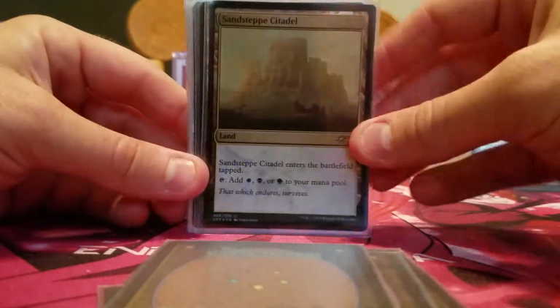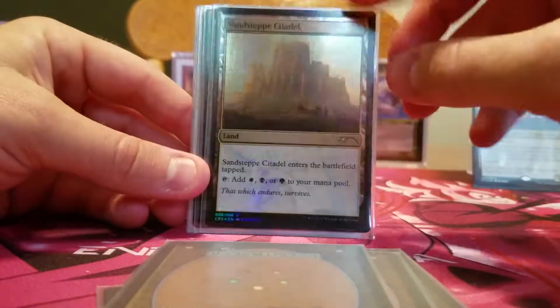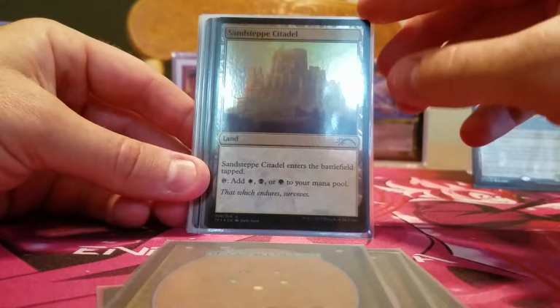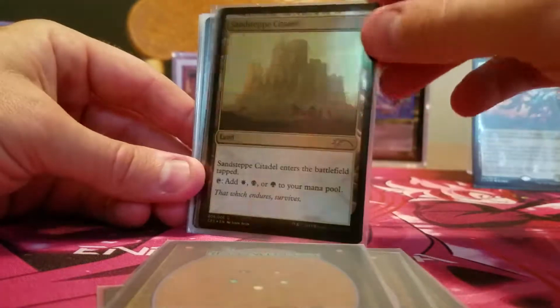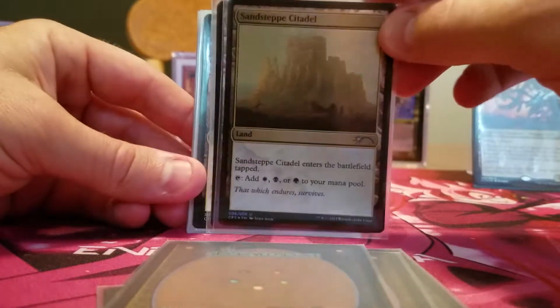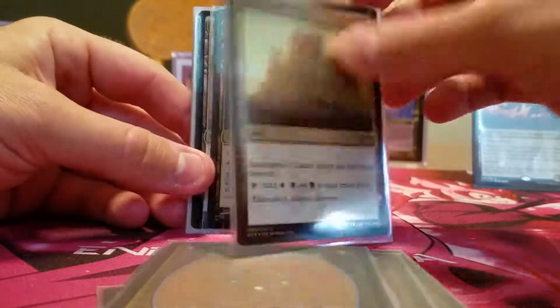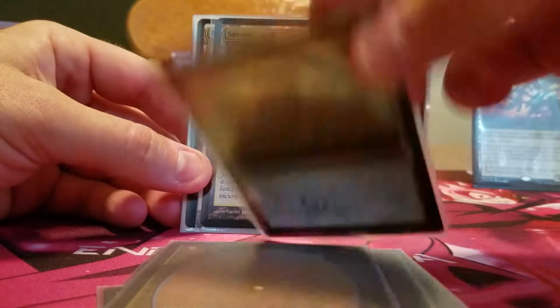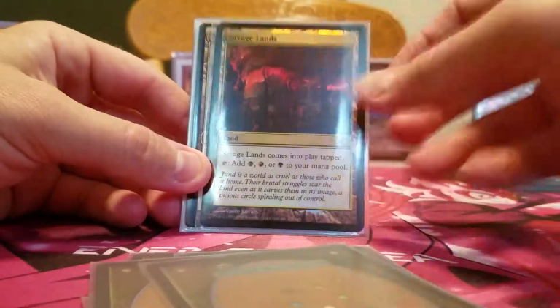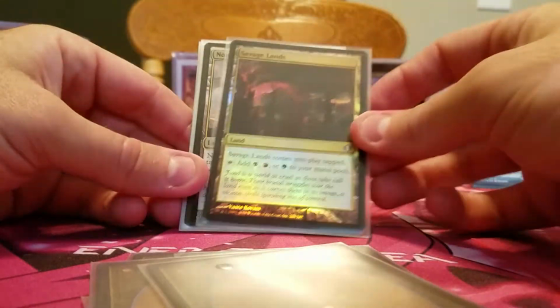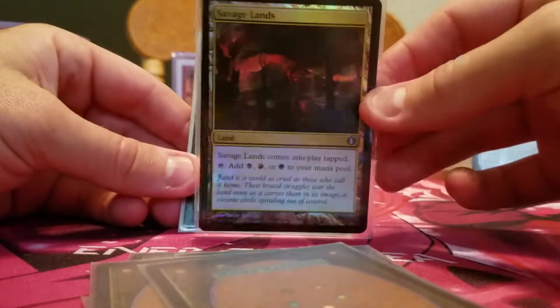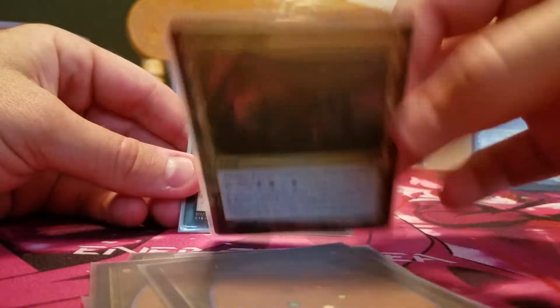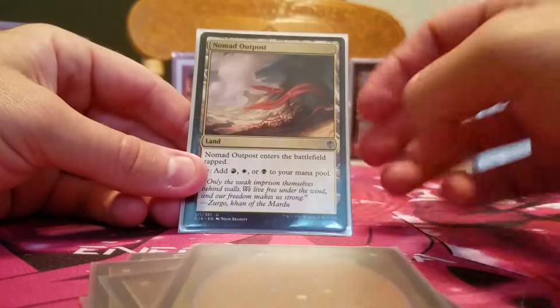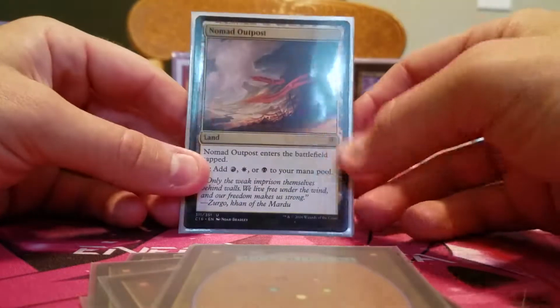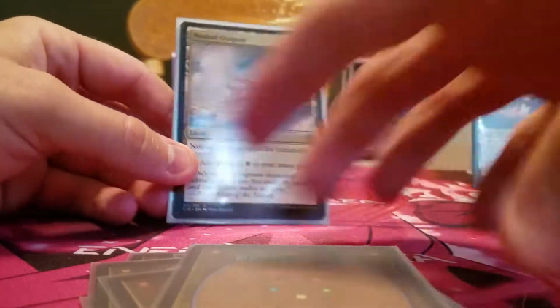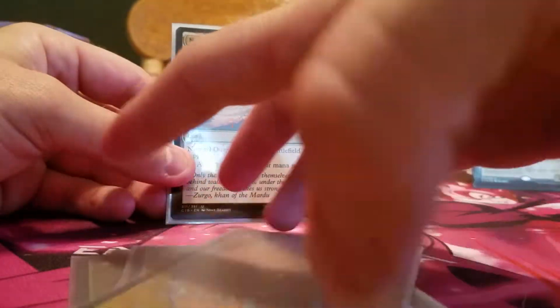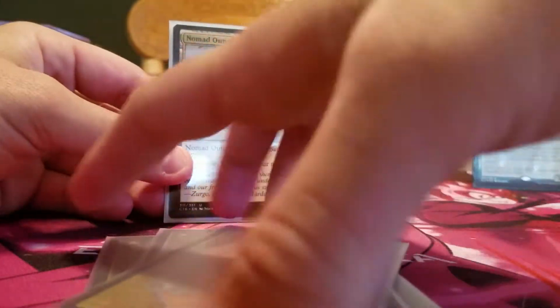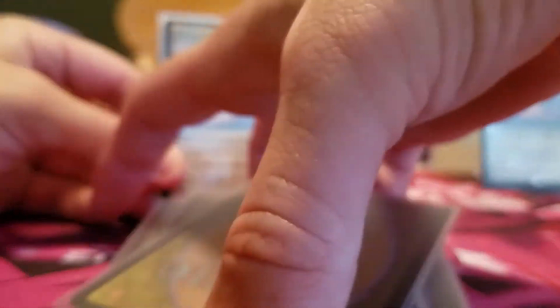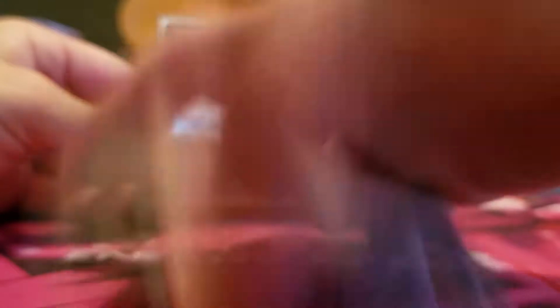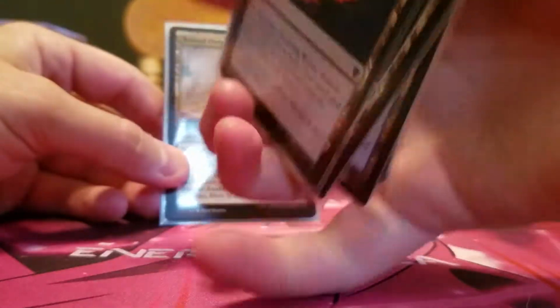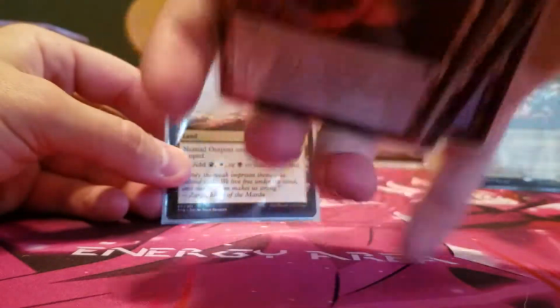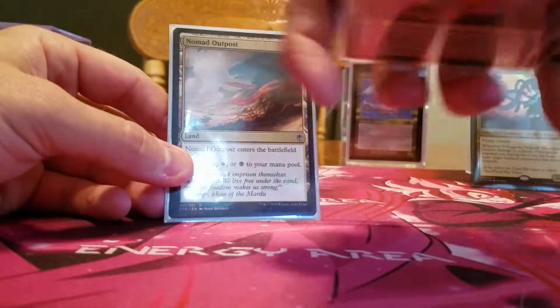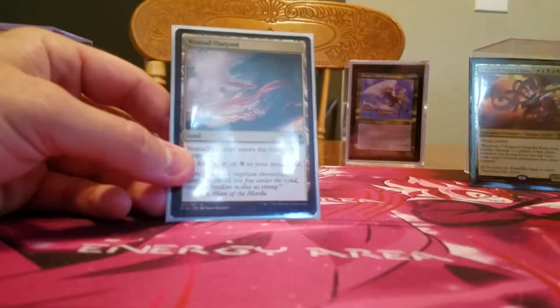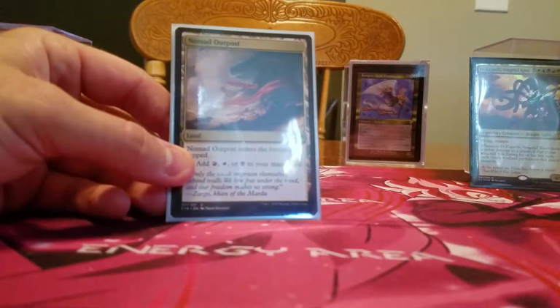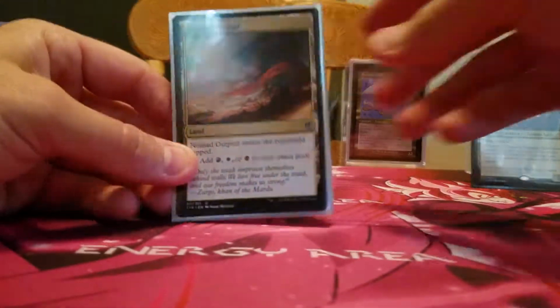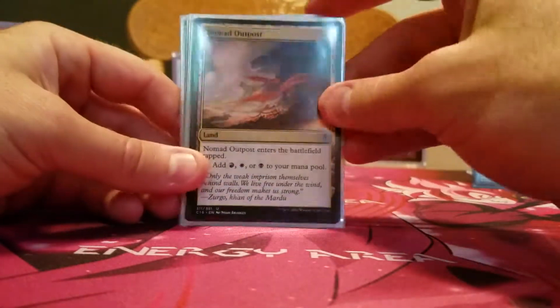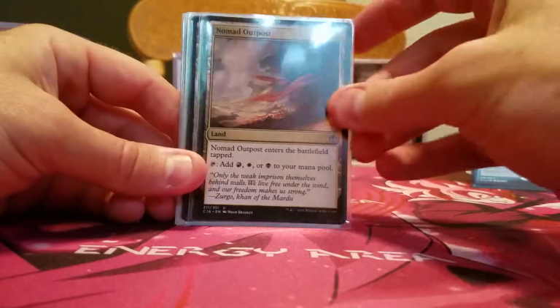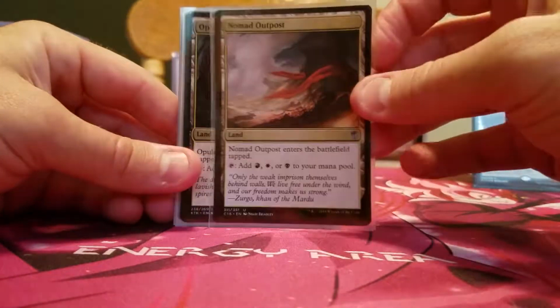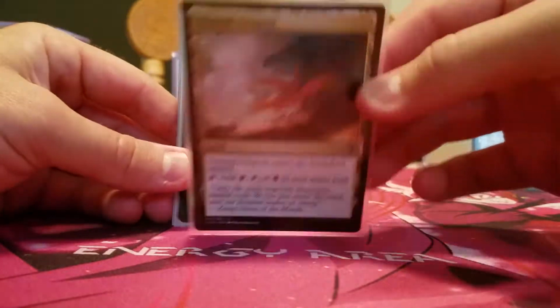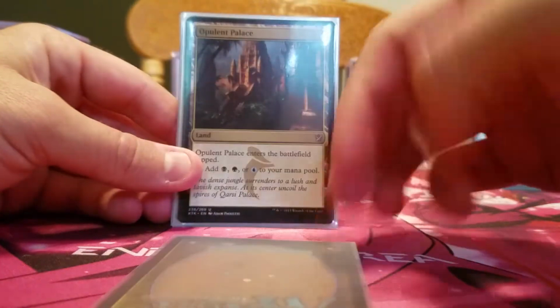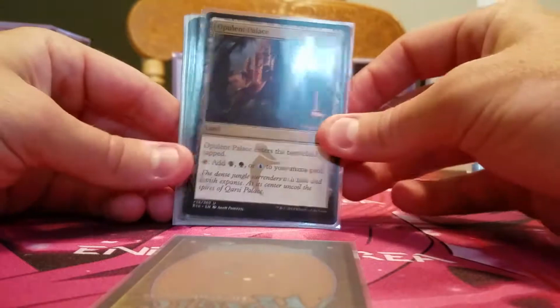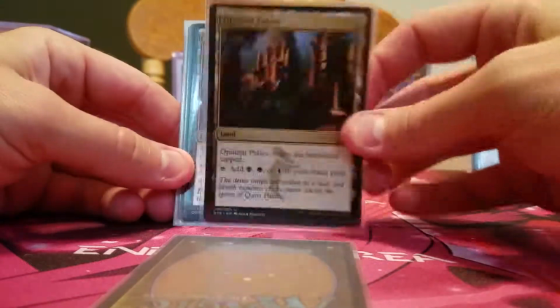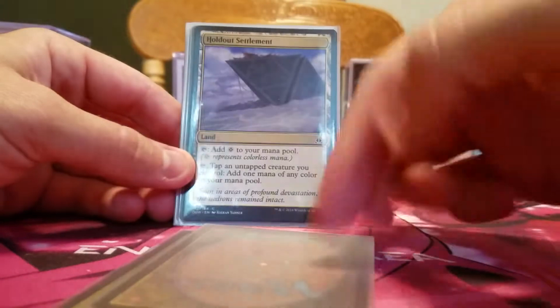Seaside Citadel promo foil, Savage Lands foil — I got all of these foils for about $1.50. Nomad Outpost tri-land, Opulent Palace tri-land.